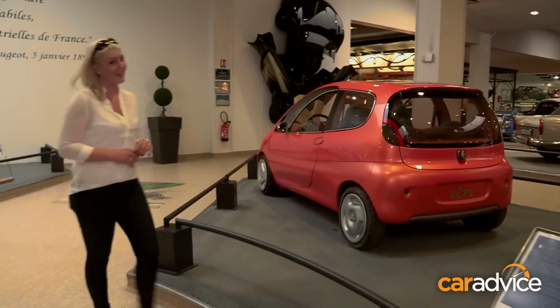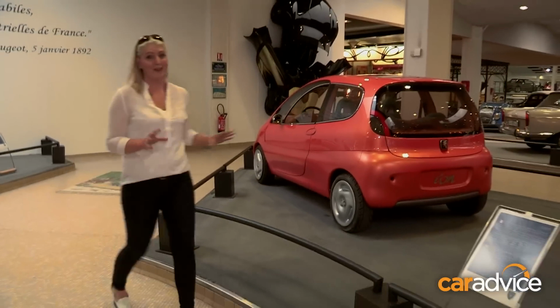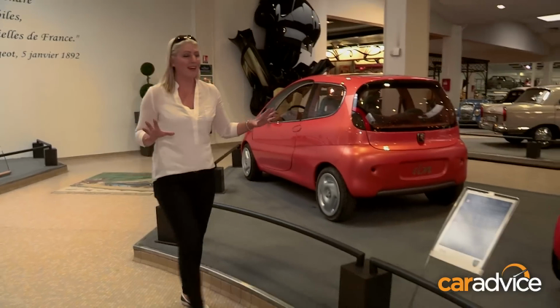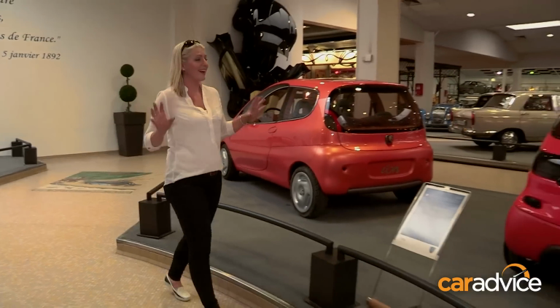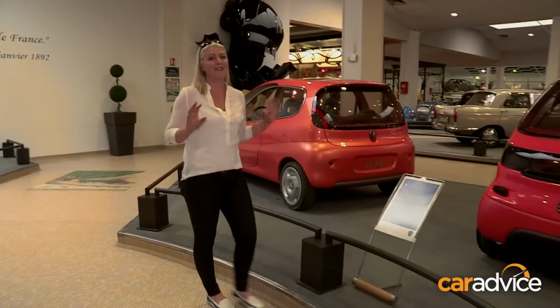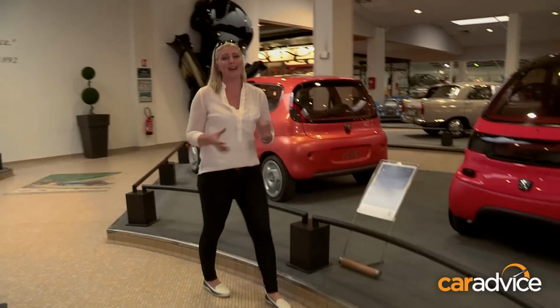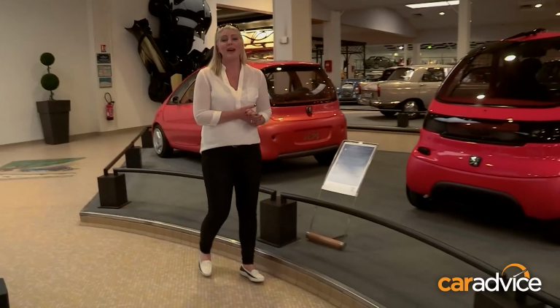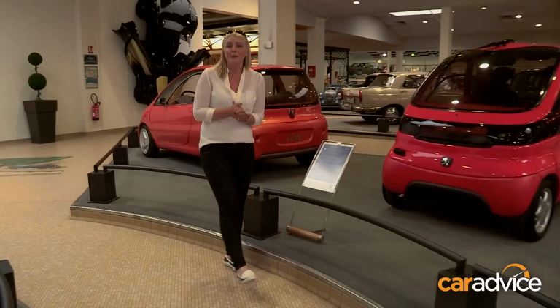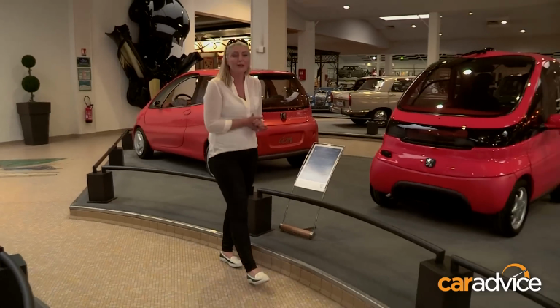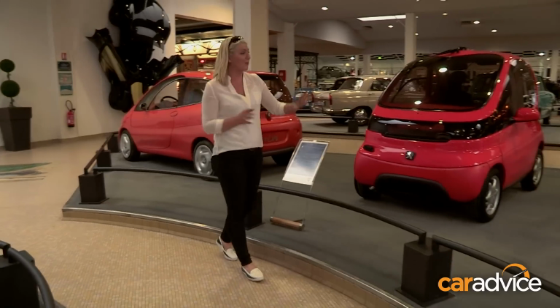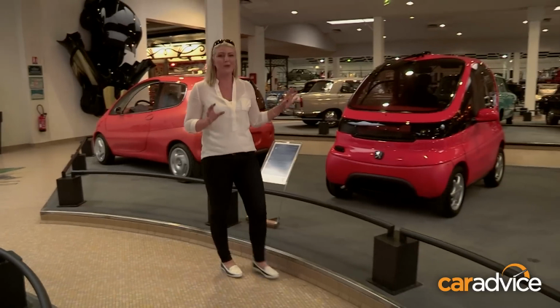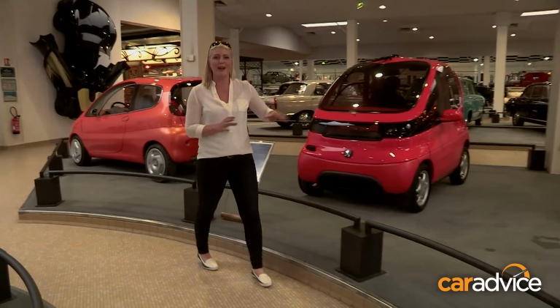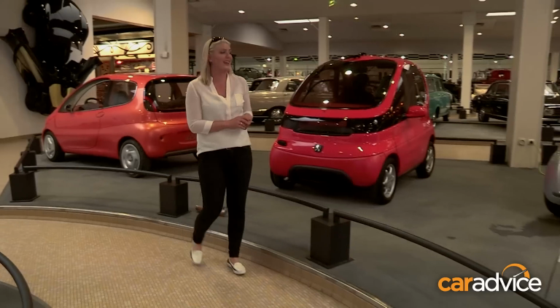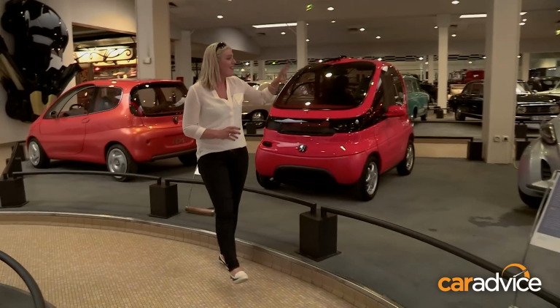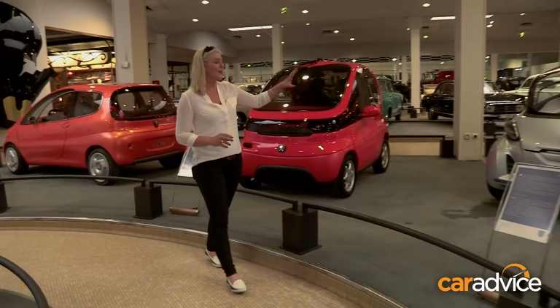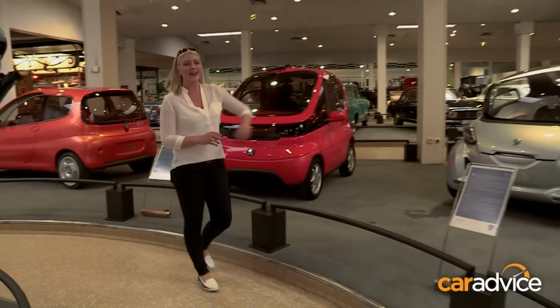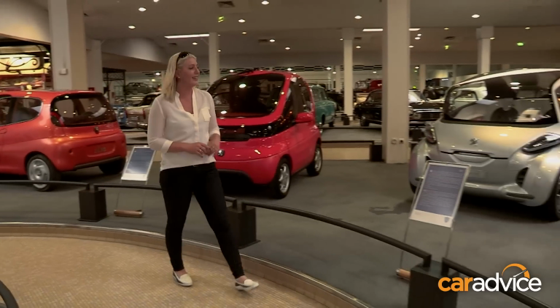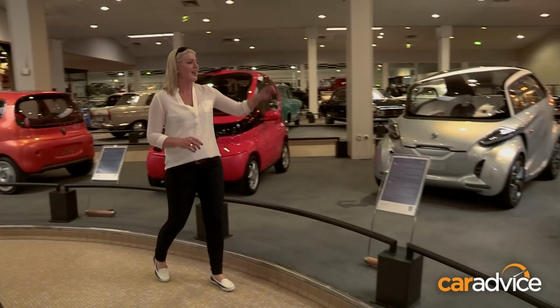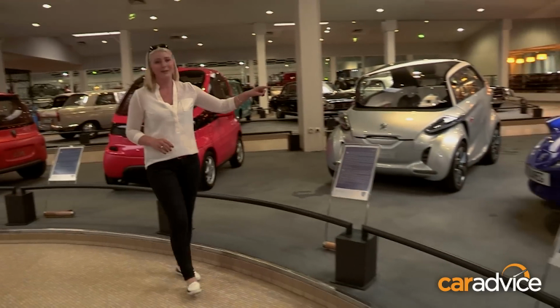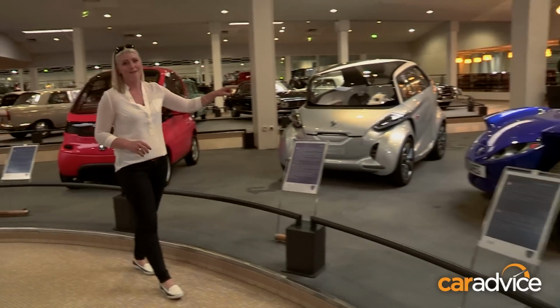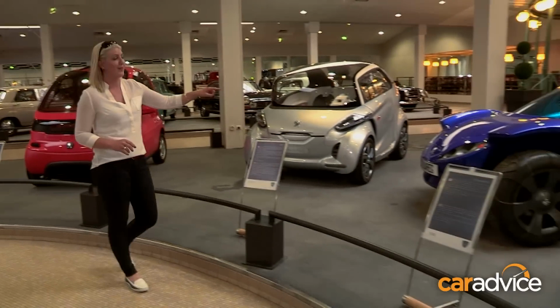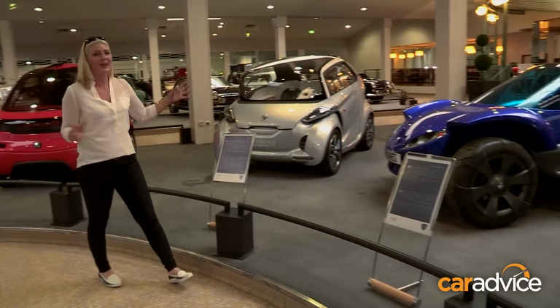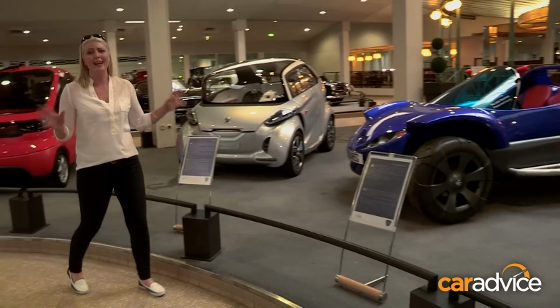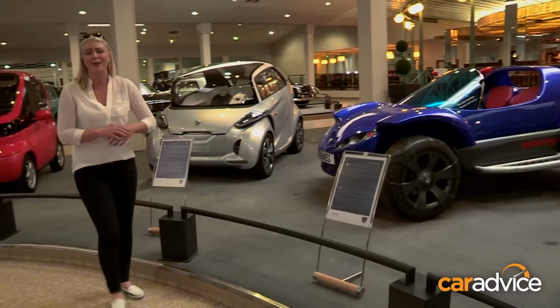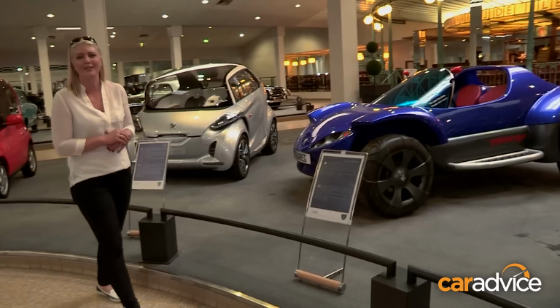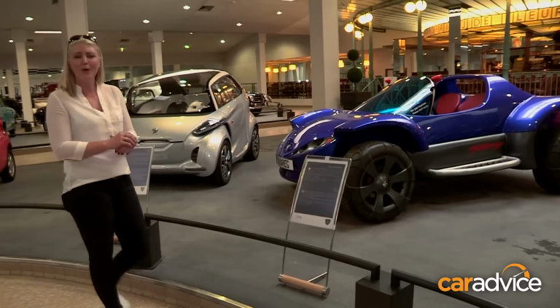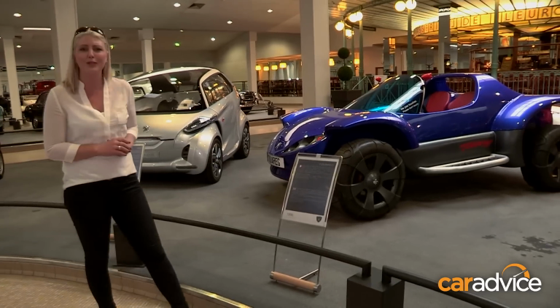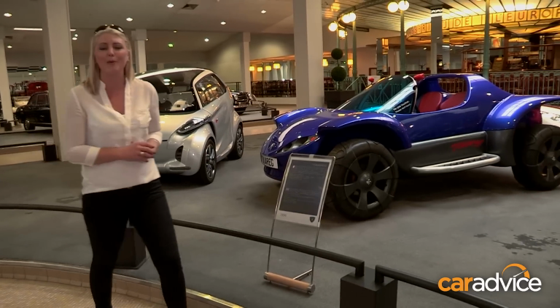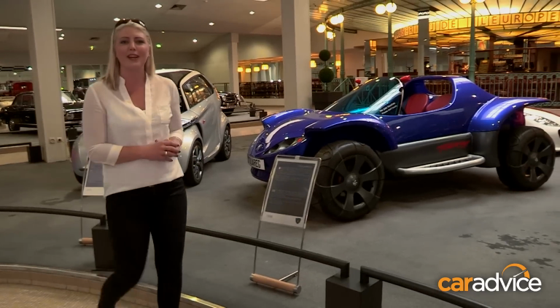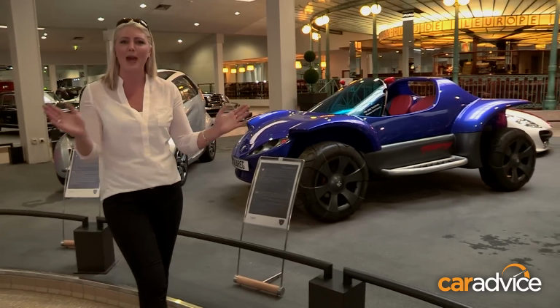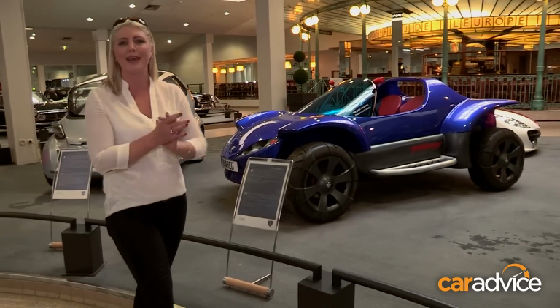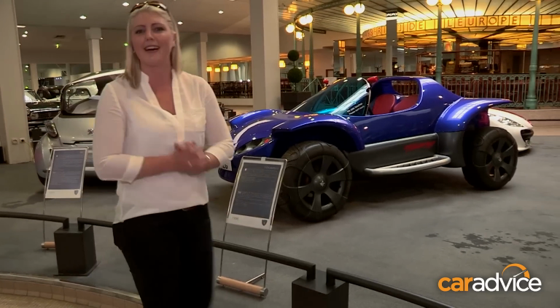These concept cars are crazy. Imagine what the world would look like if we all drove around in one of these. That one looks like an alien. This one's my favourite — I reckon the head of Peugeot's four-year-old just drew a picture and he said, we're going to make that car.